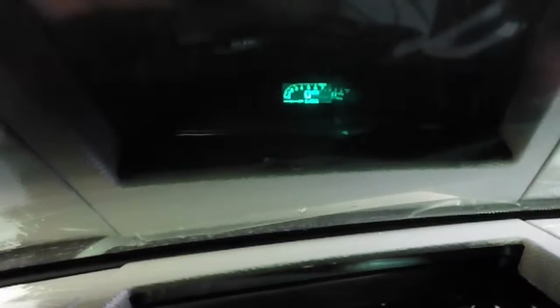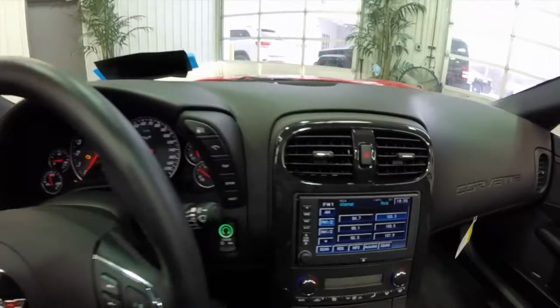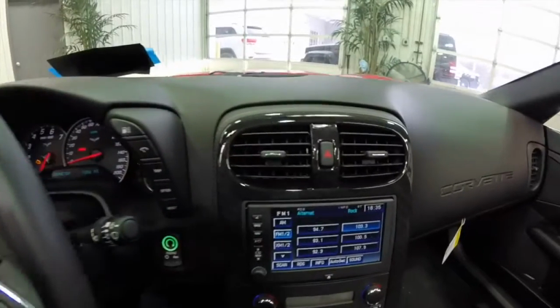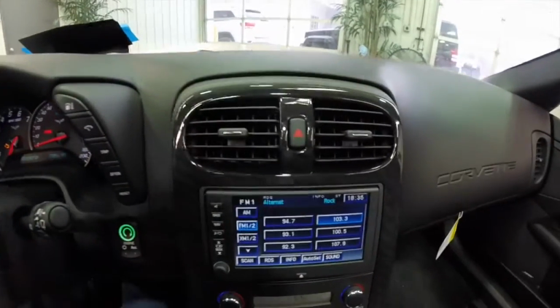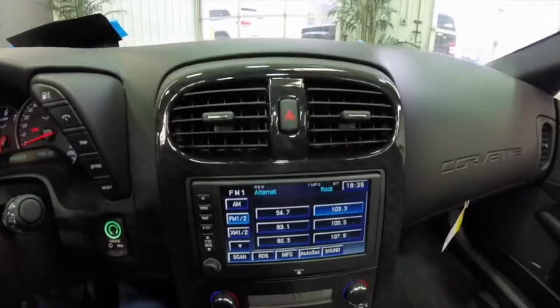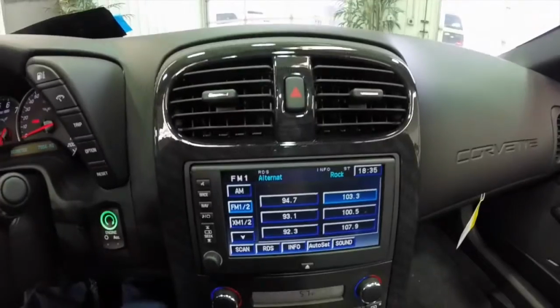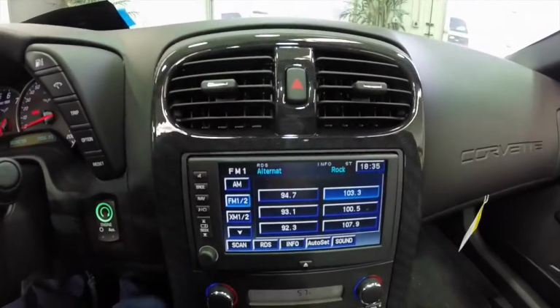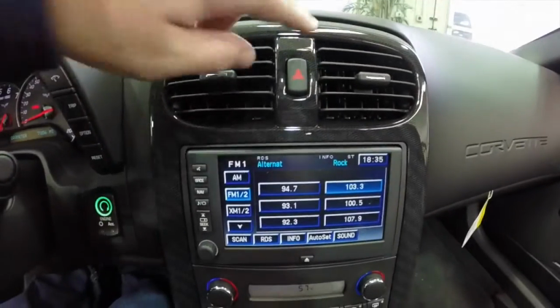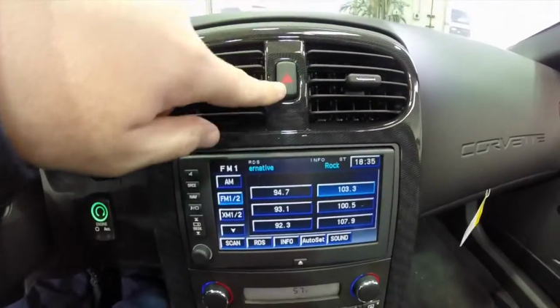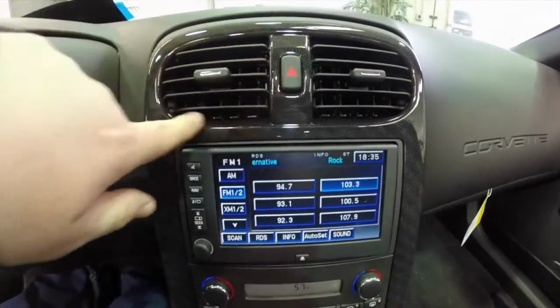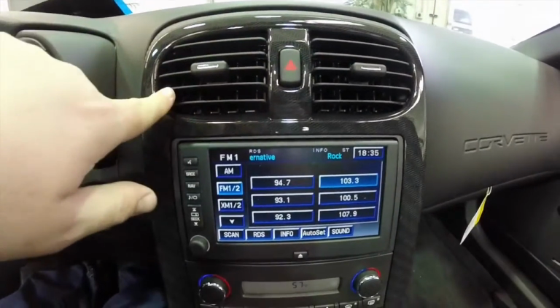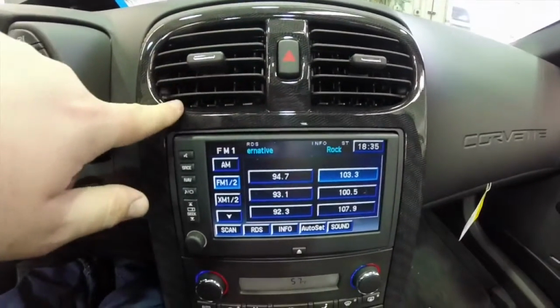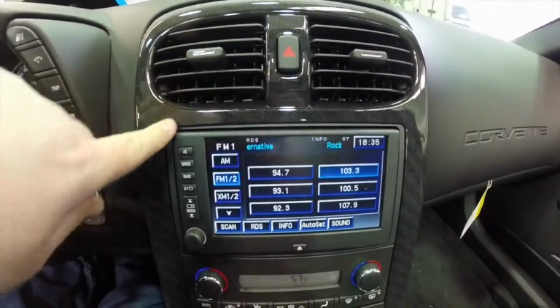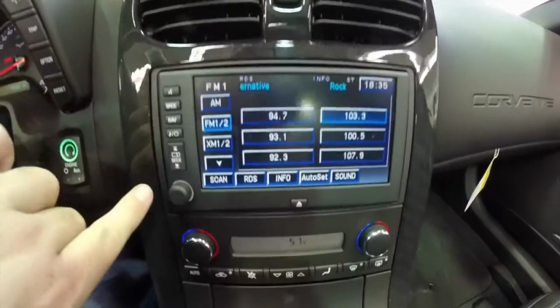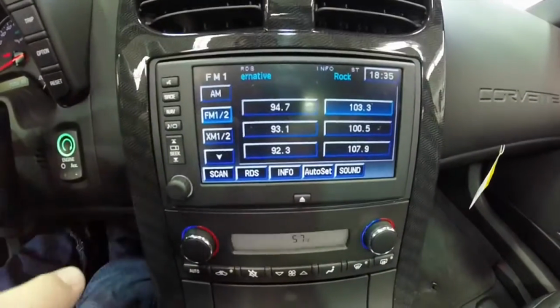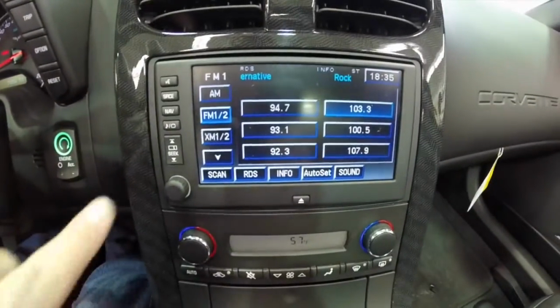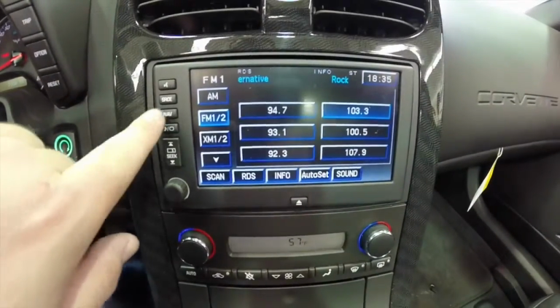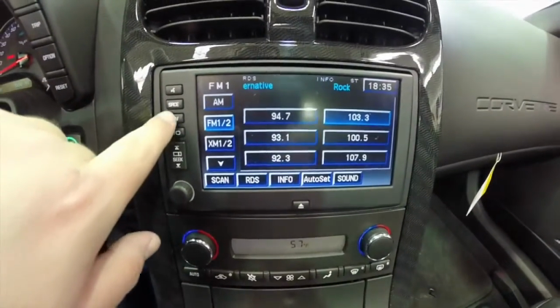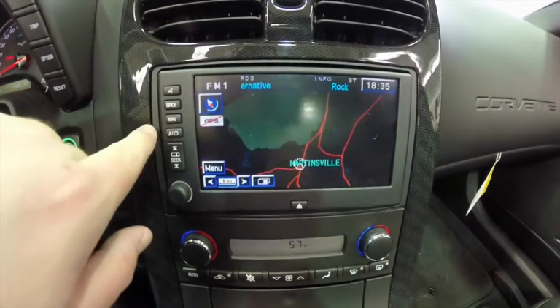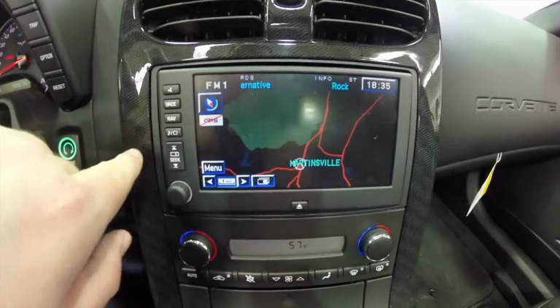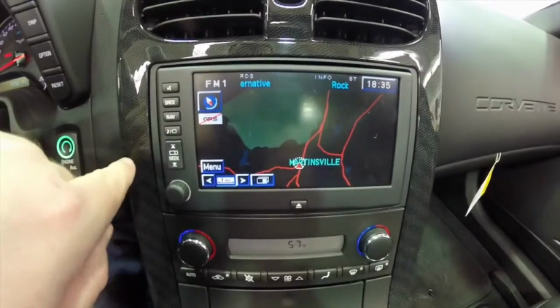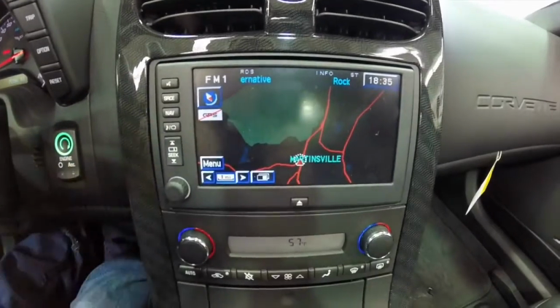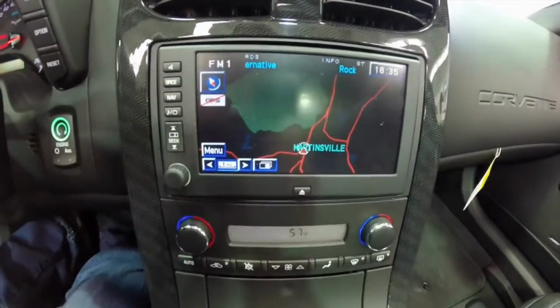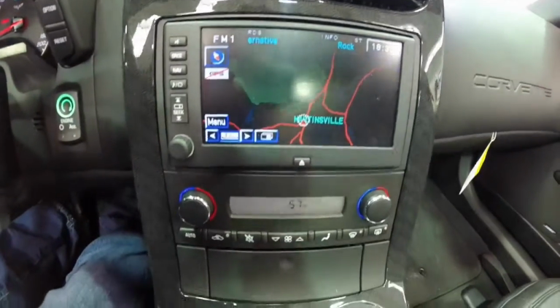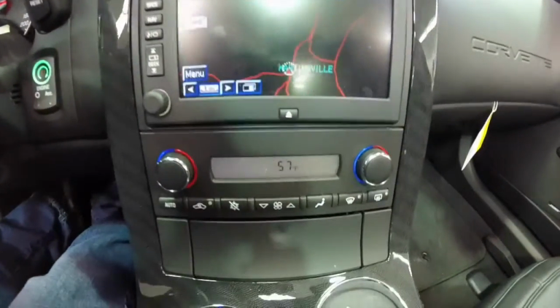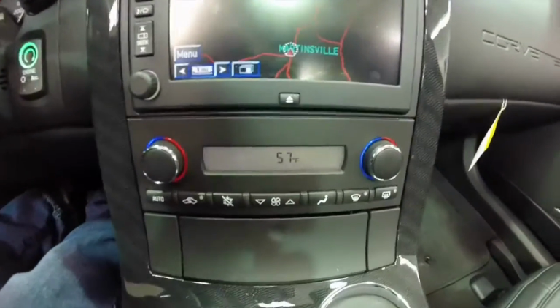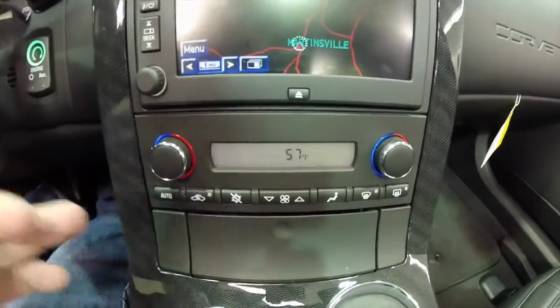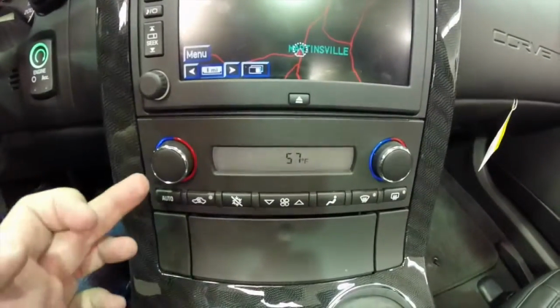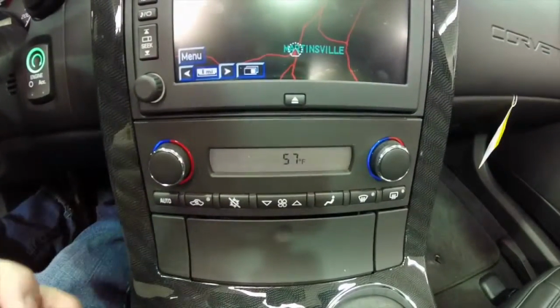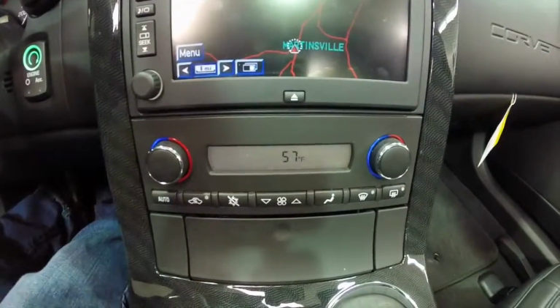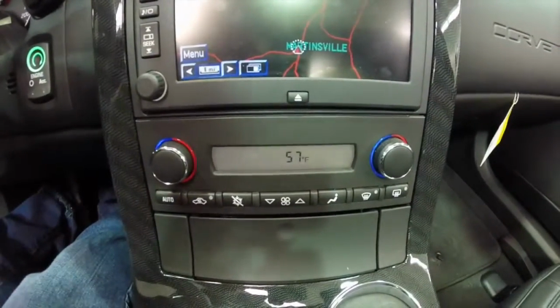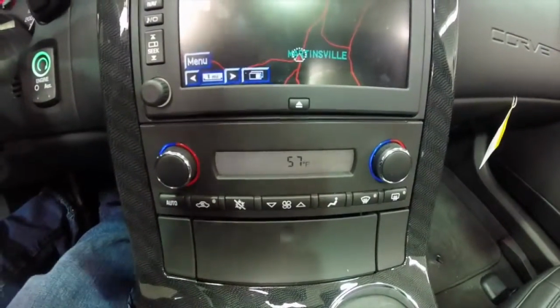Moving down the center stack, there's the hazard switch and air vents, as well as a navigation system. Below that, you have dual-zone electronic automatic climate control.